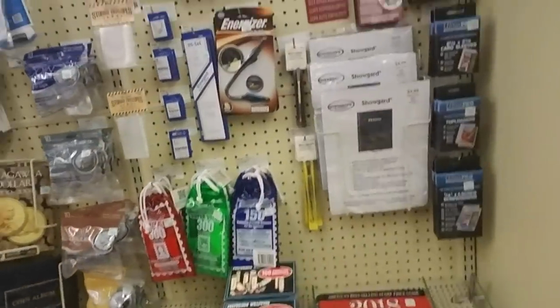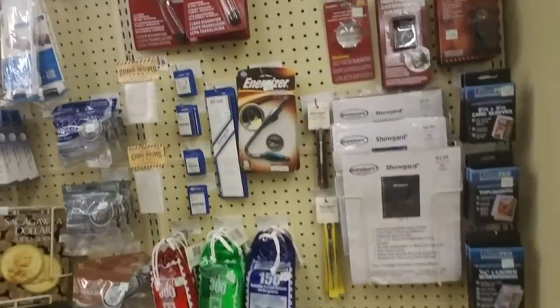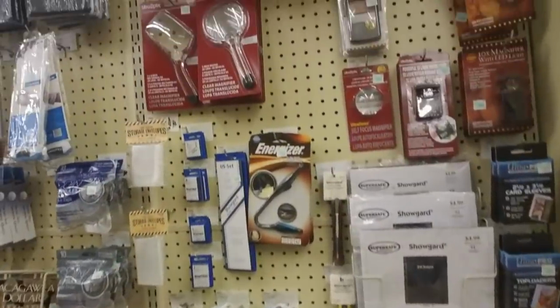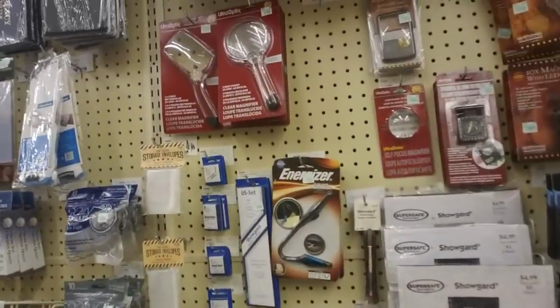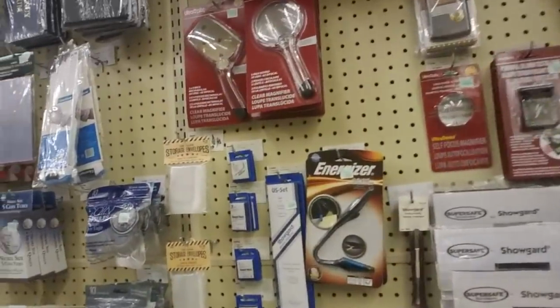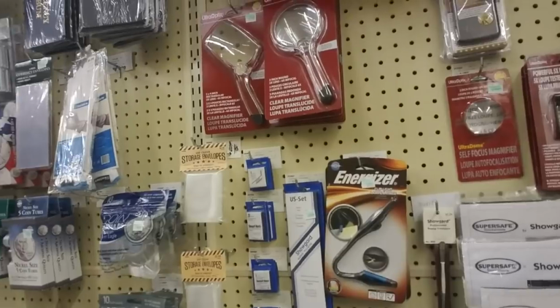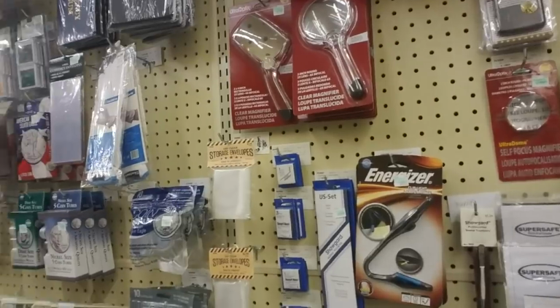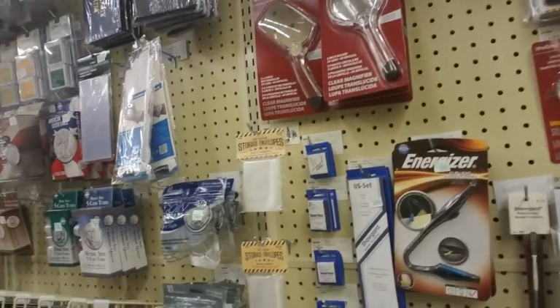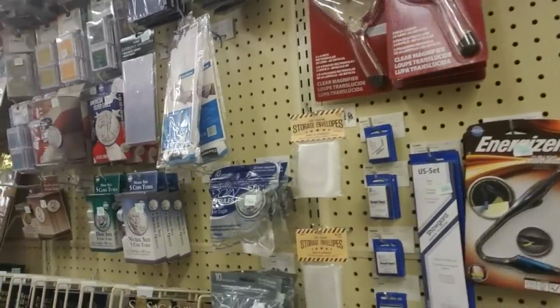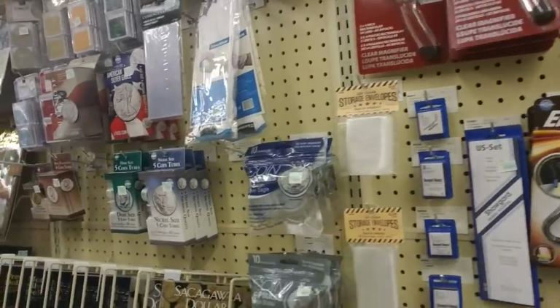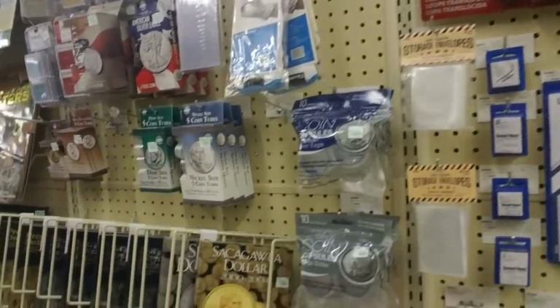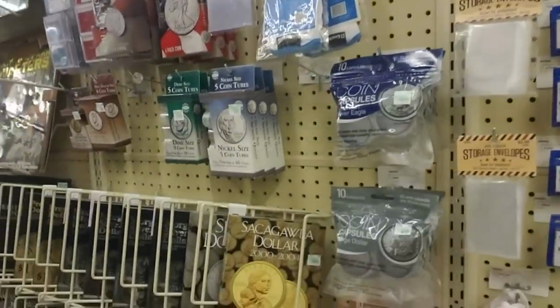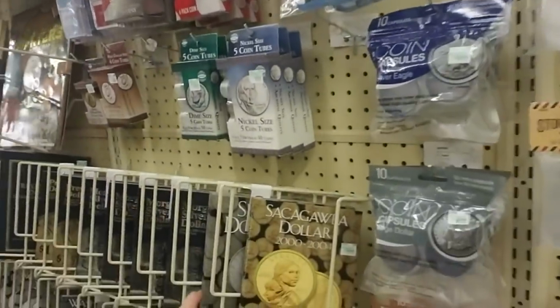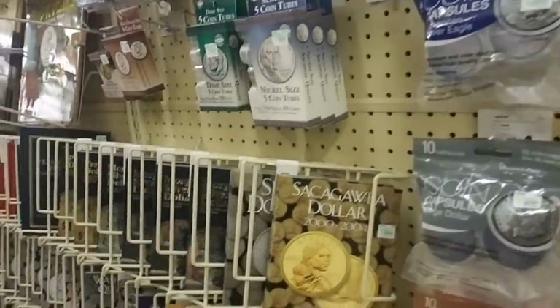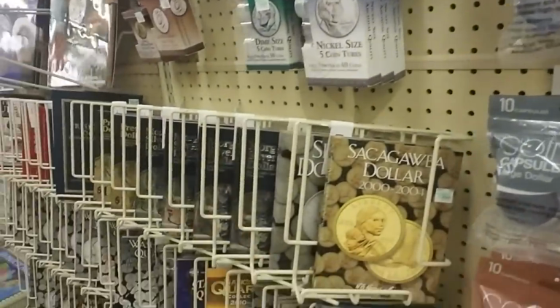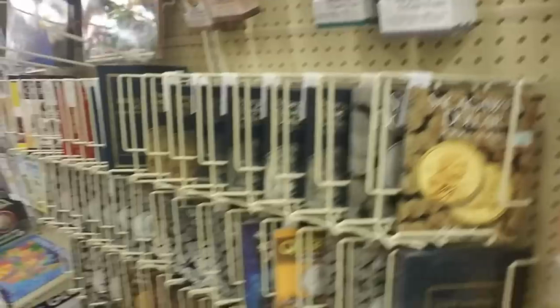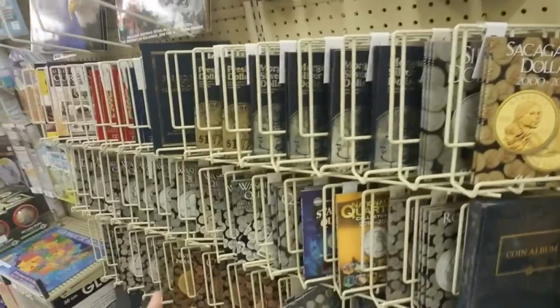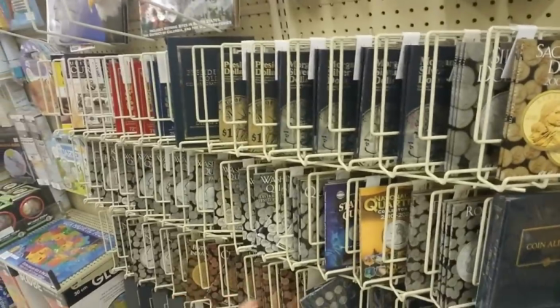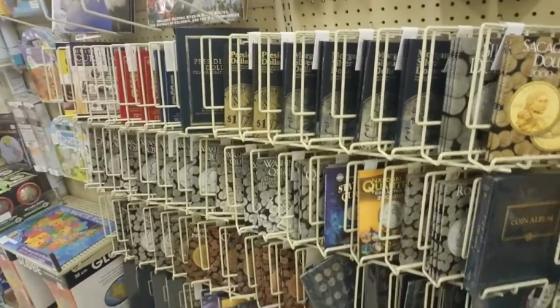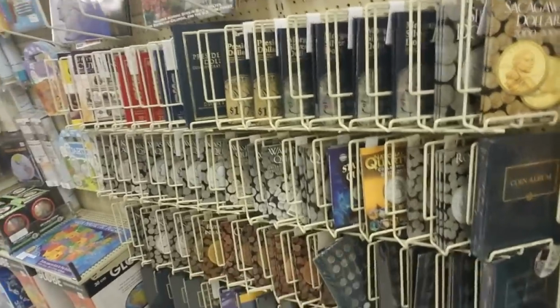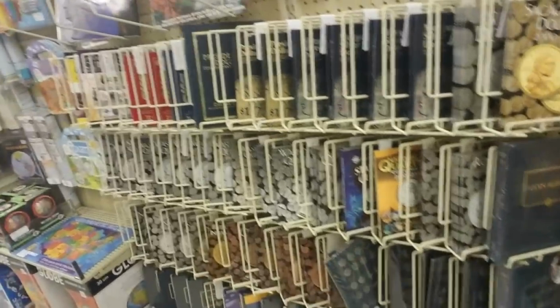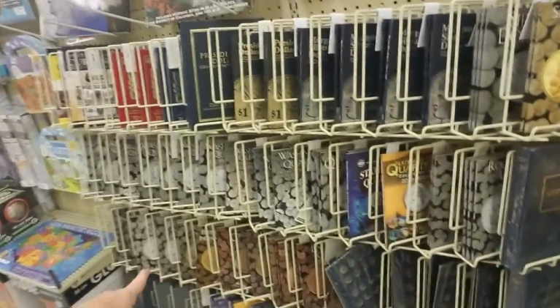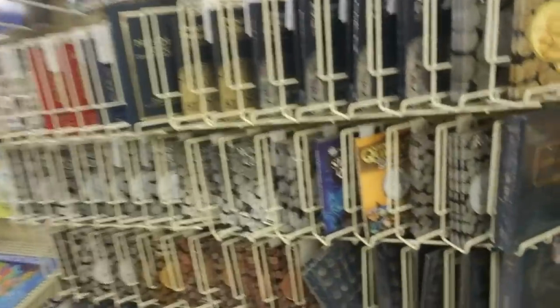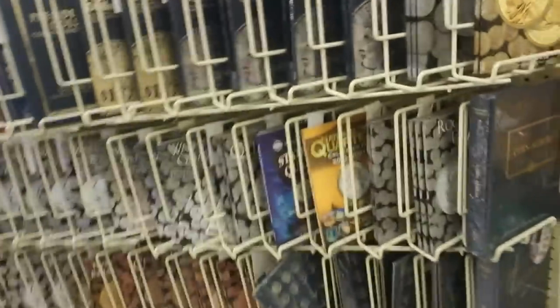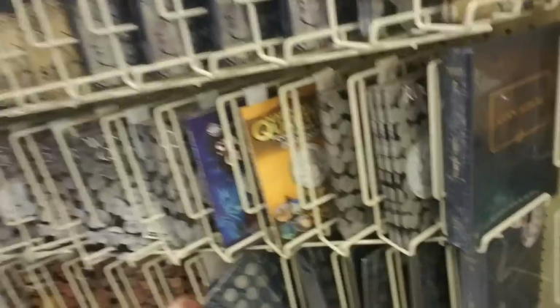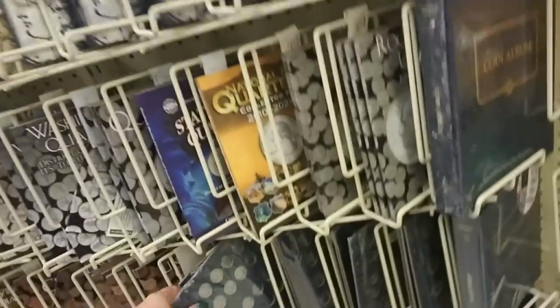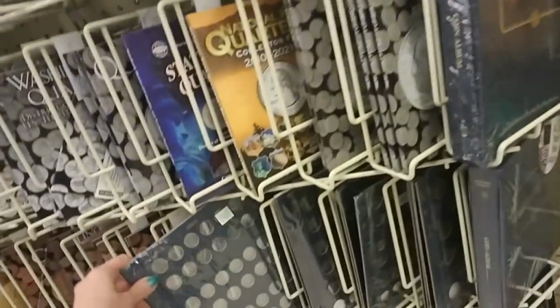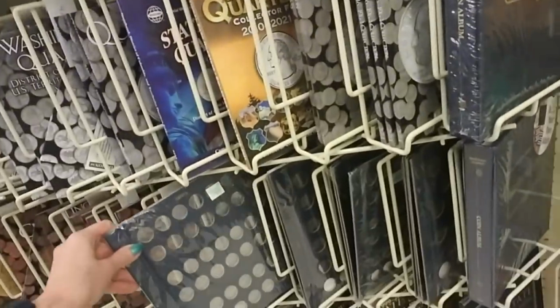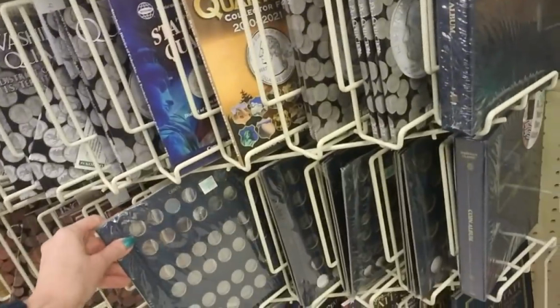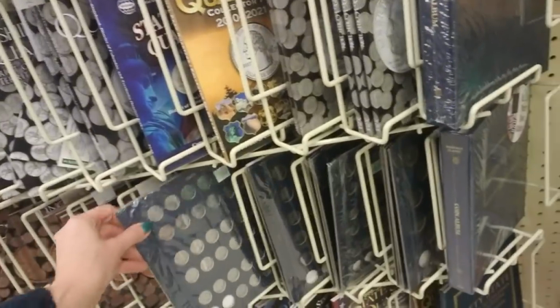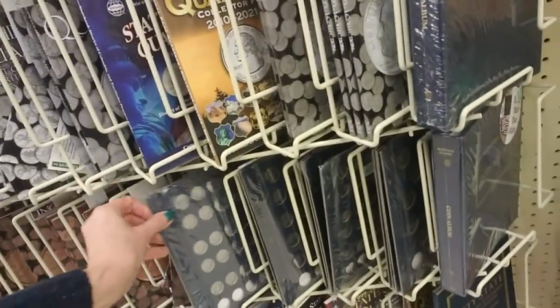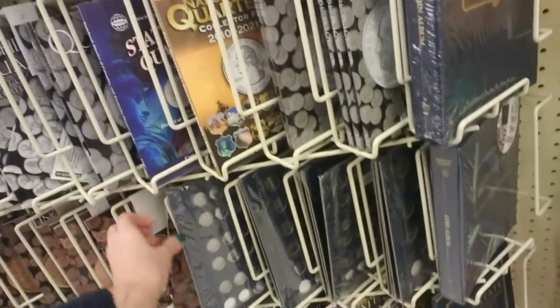And over here I think this has to do with coin collecting. Oh yeah — look at all the coin collecting stuff. You have these things where you can put your coins.